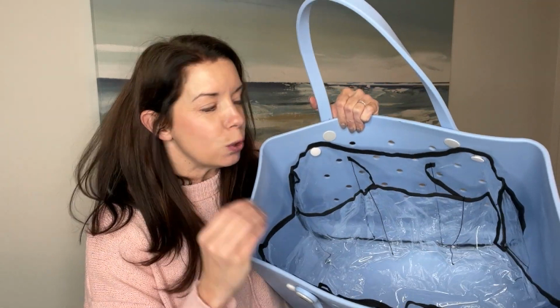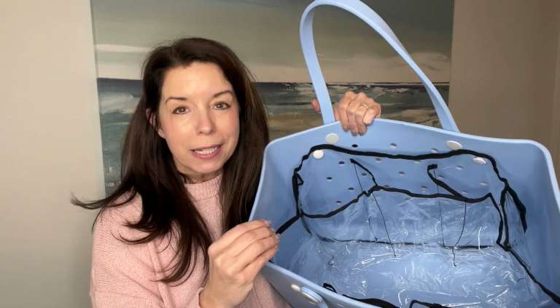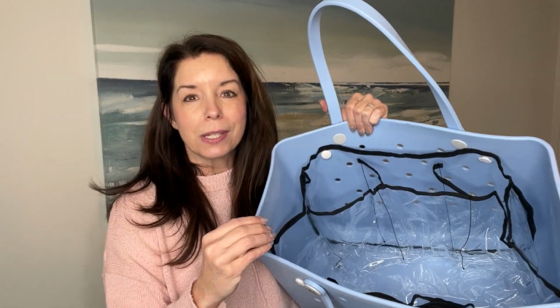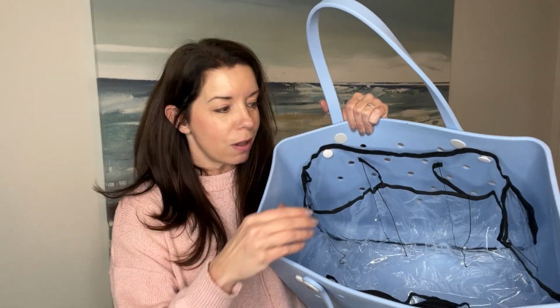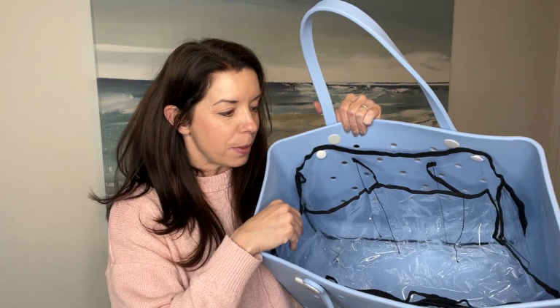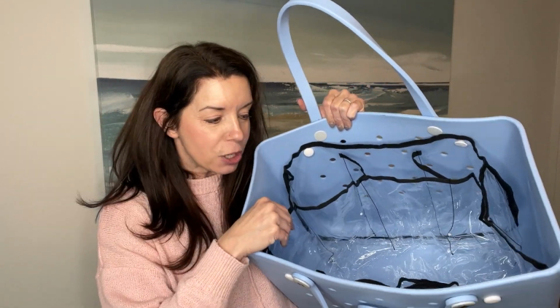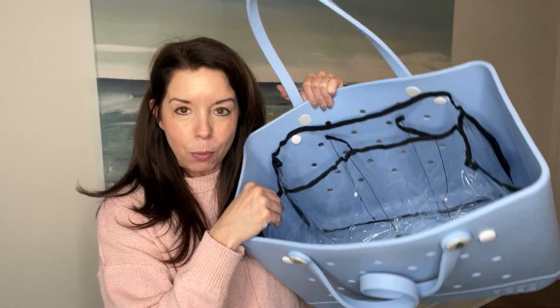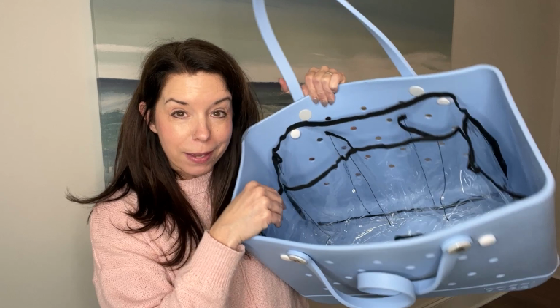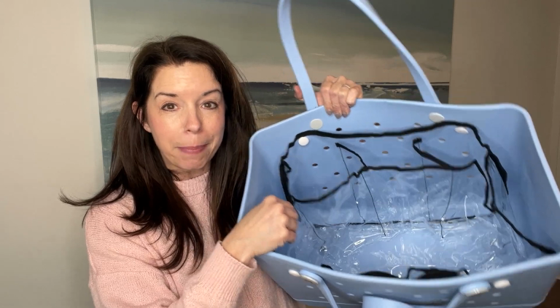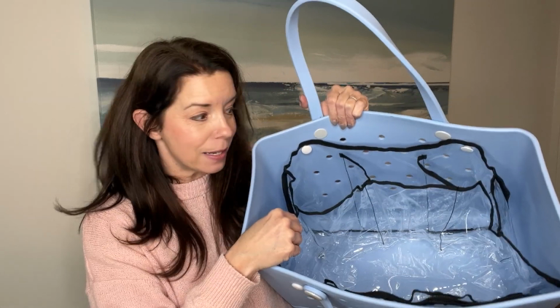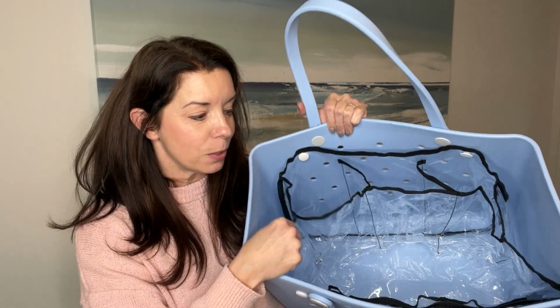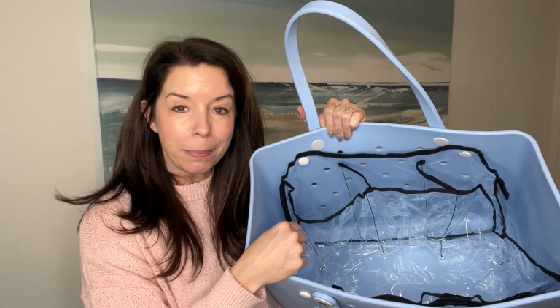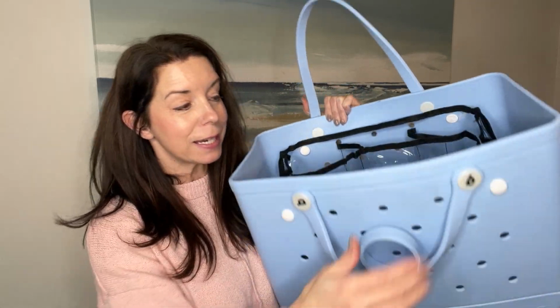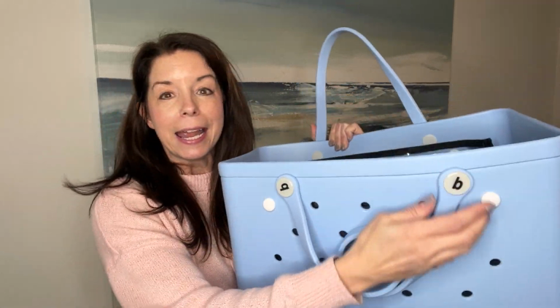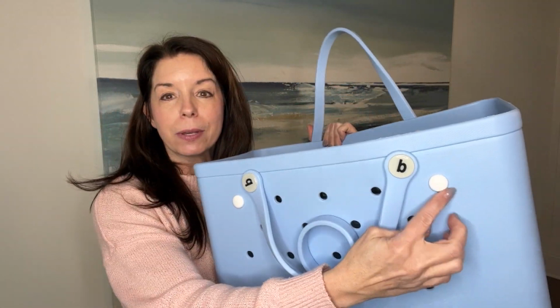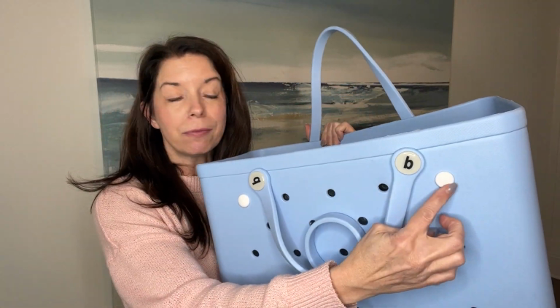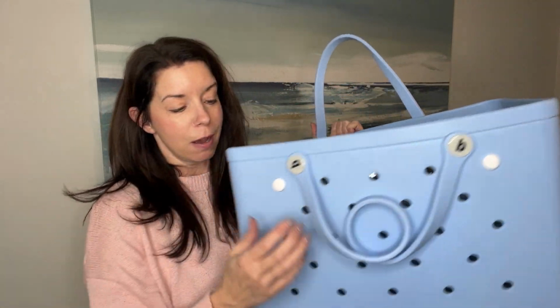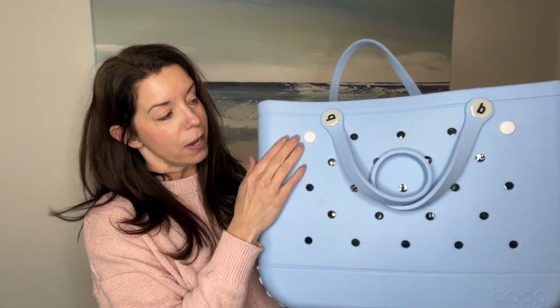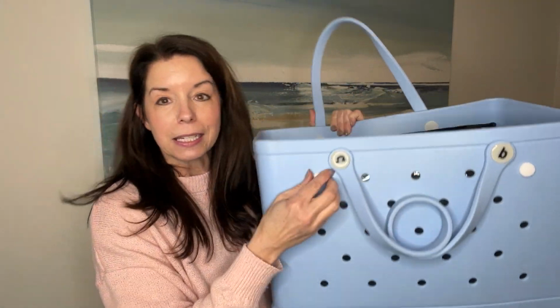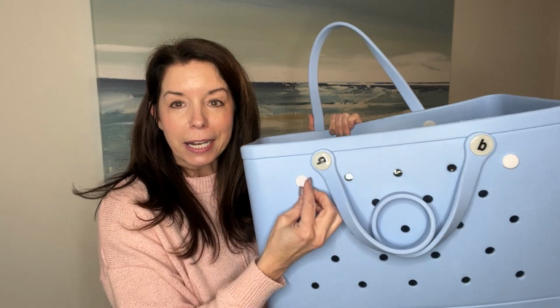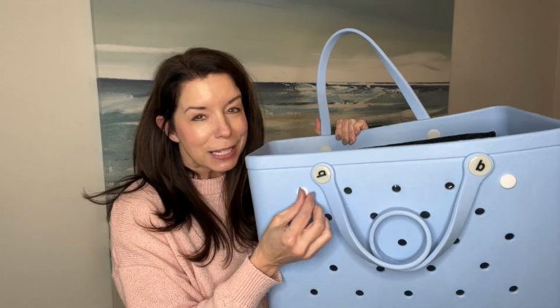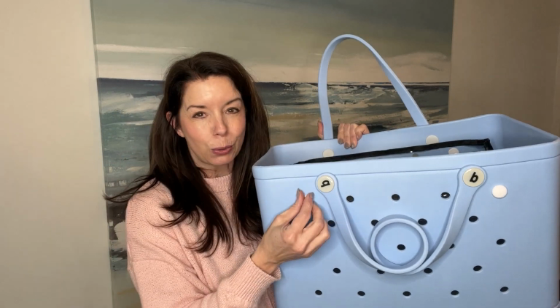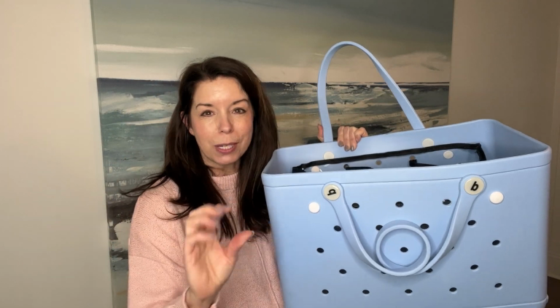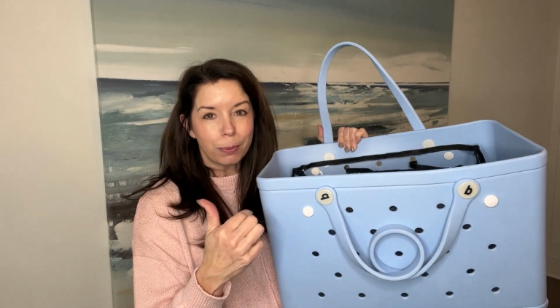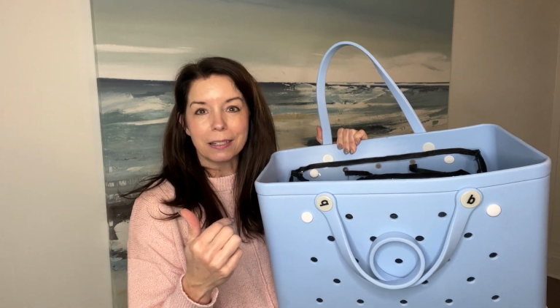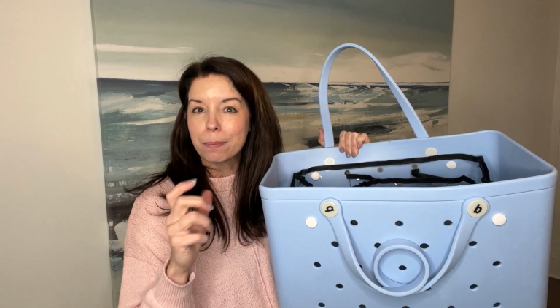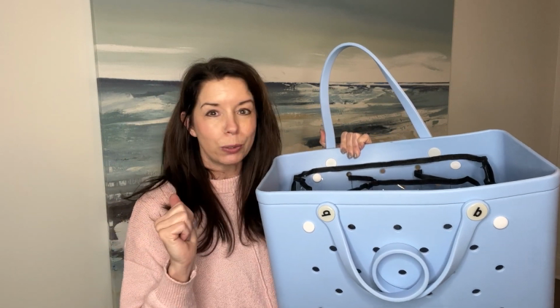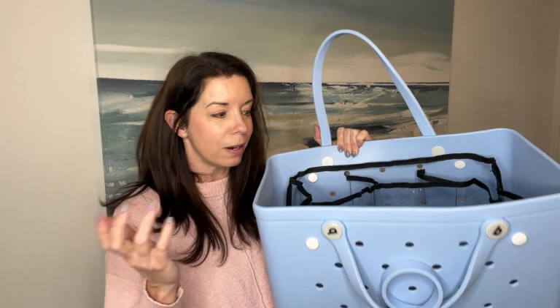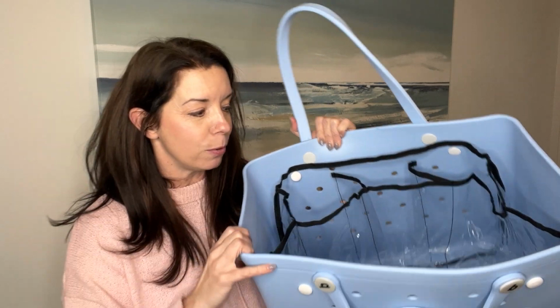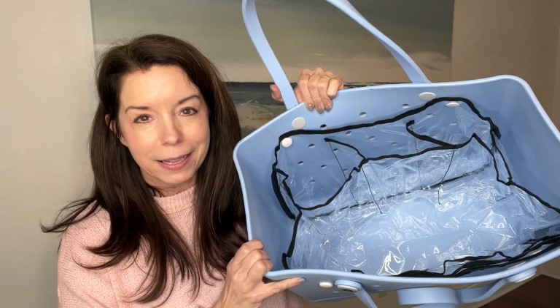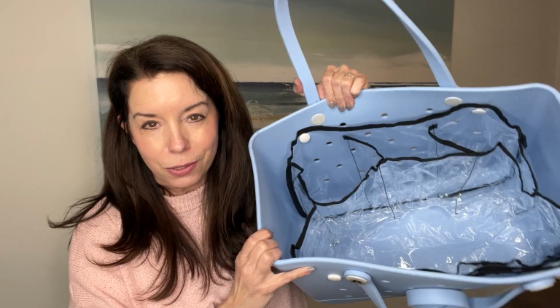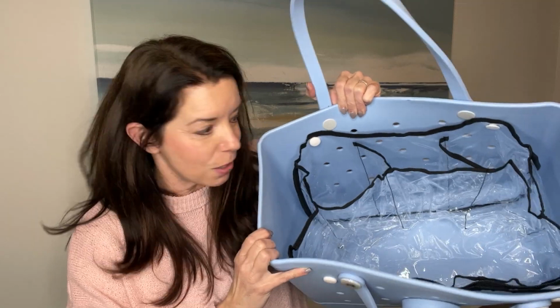Super easy to install. The package came with this bag insert, which is made of plastic. It came with several of these little tiny plastic screws that were super easy to line up, screw together, and boom, I had the insert installed.